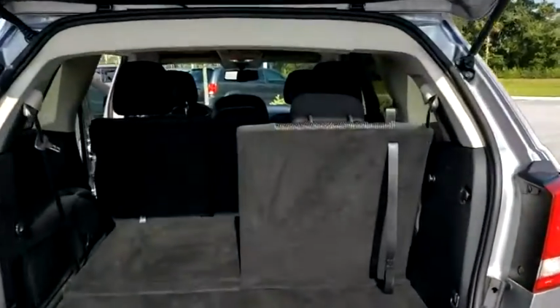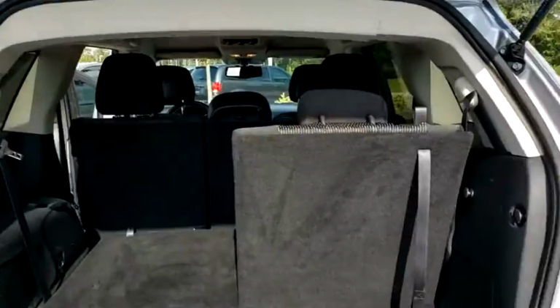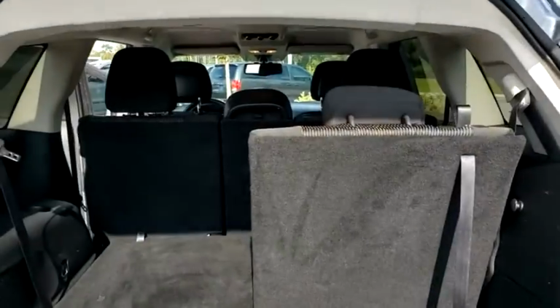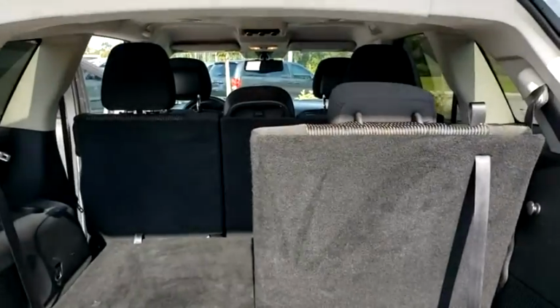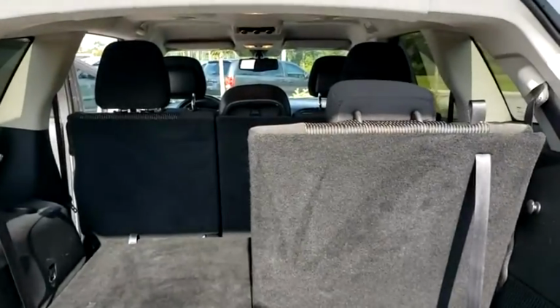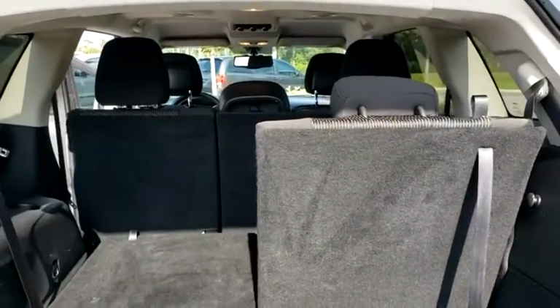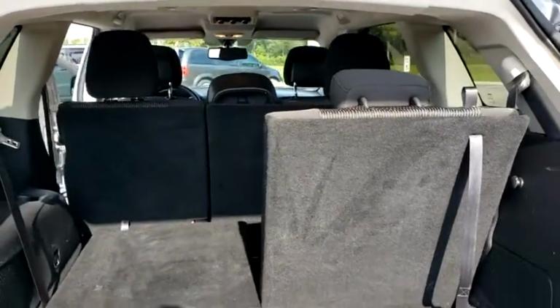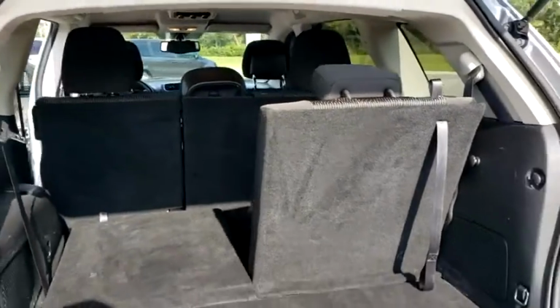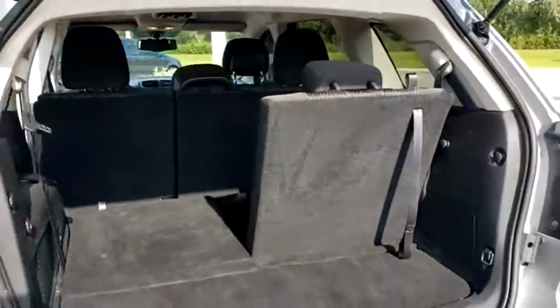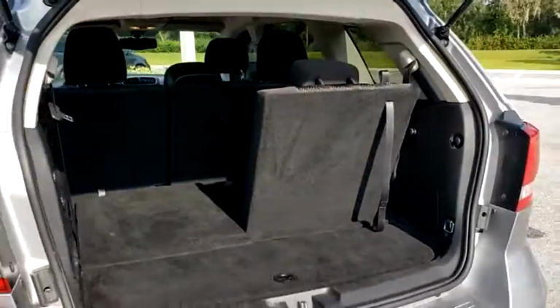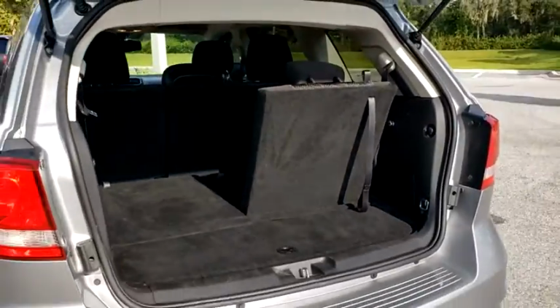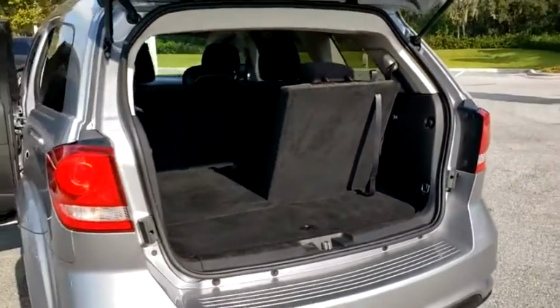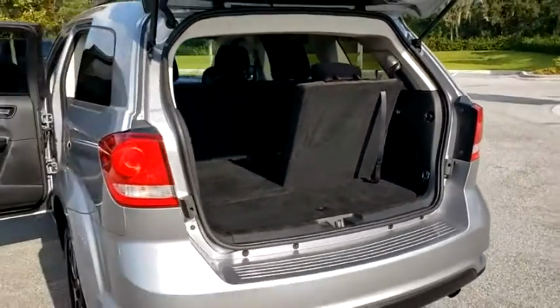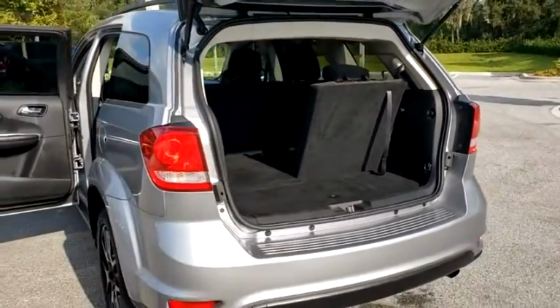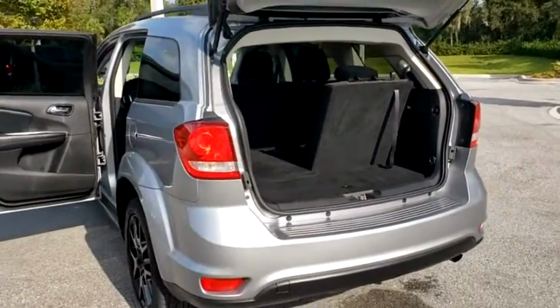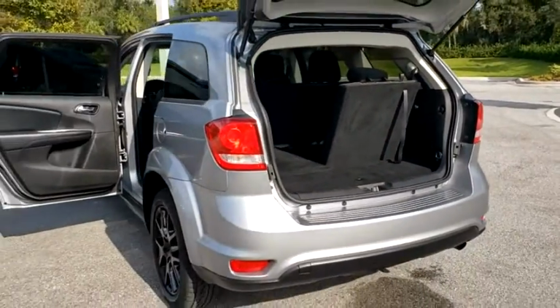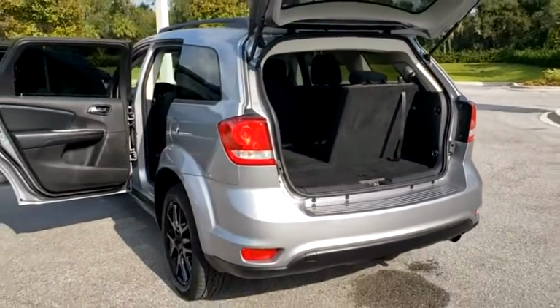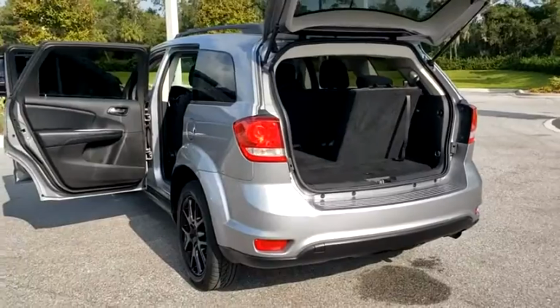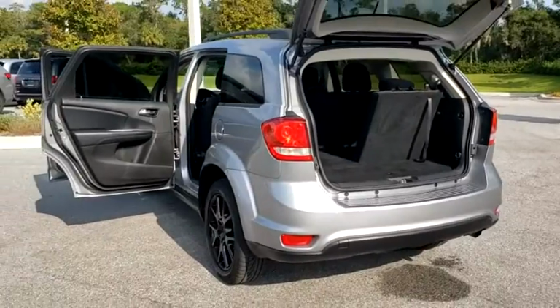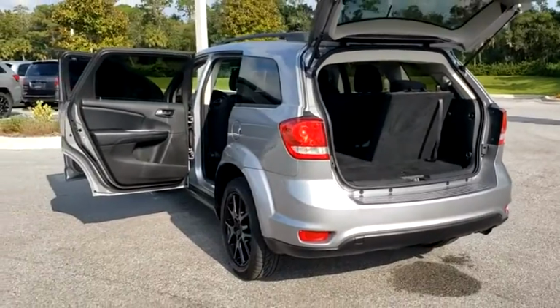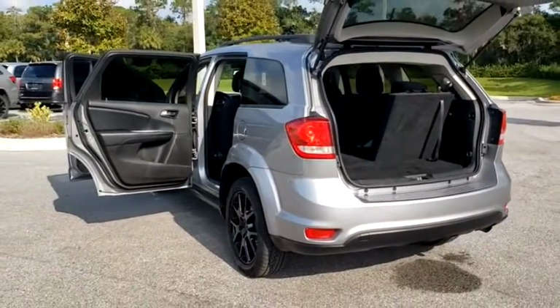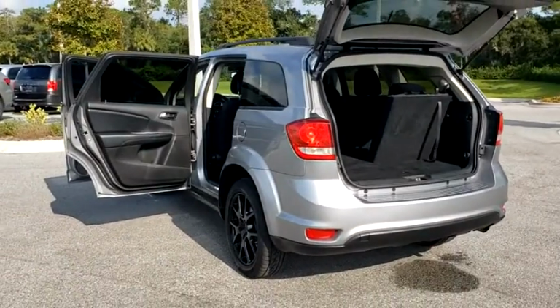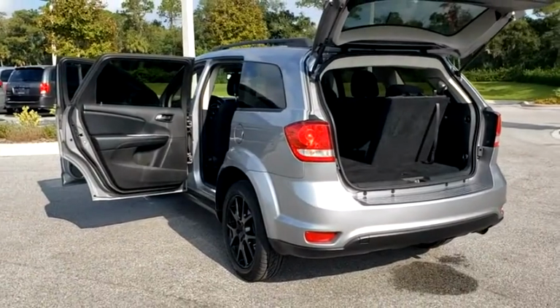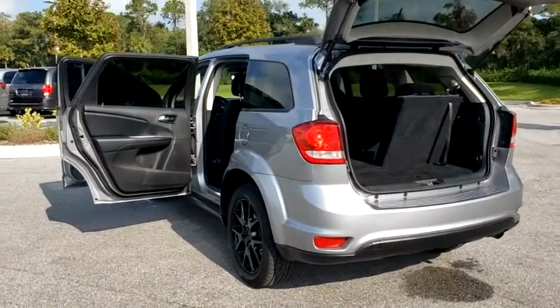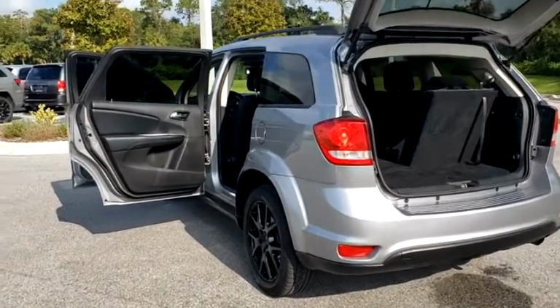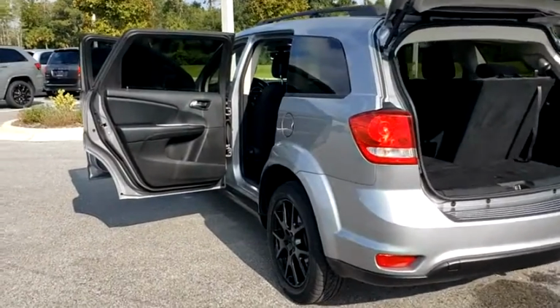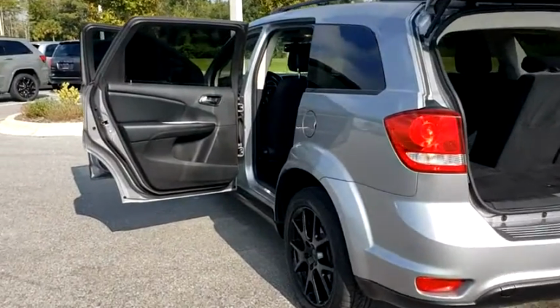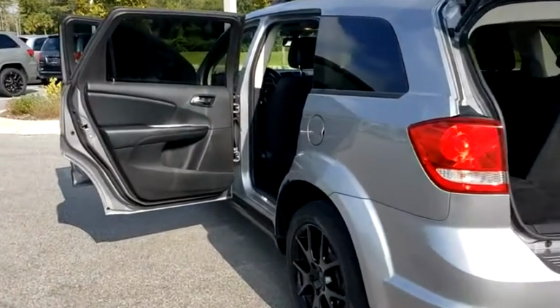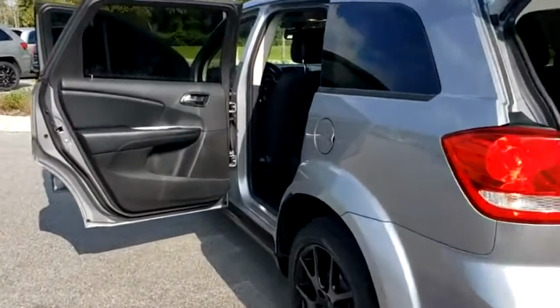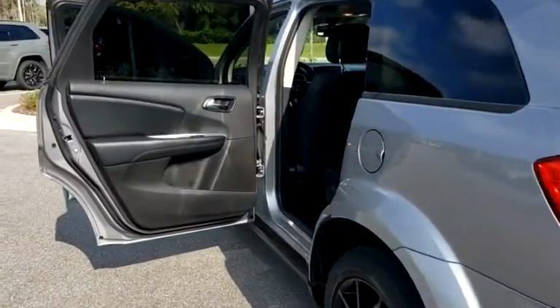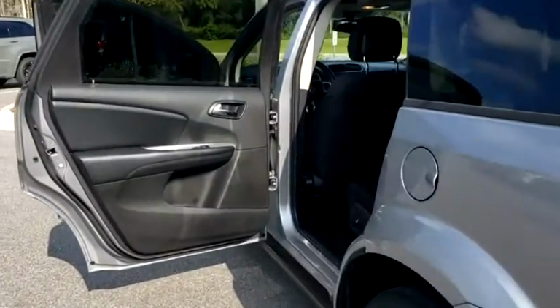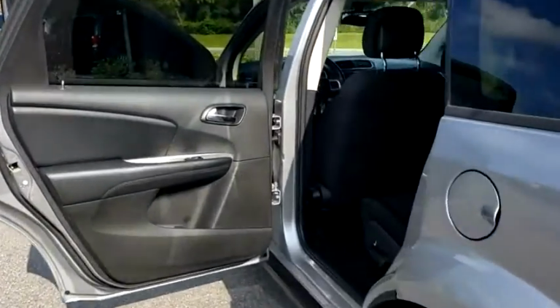Power steering, adjustable steering wheel, floor mats, cruise control, keyless start, aluminum wheels, four-wheel disc brakes, front-wheel drive, AM-FM stereo radio.